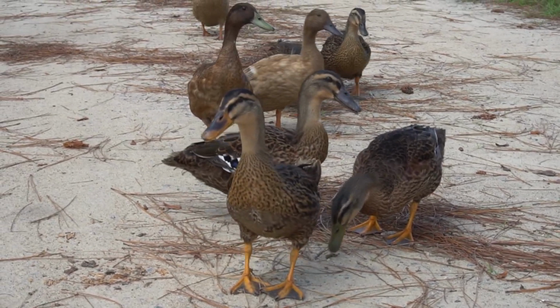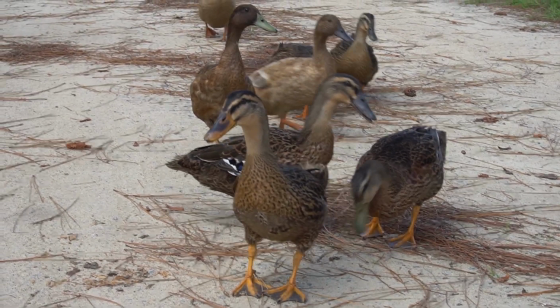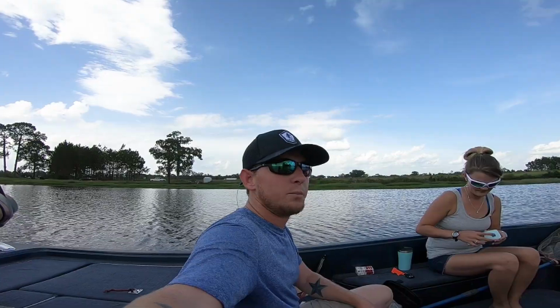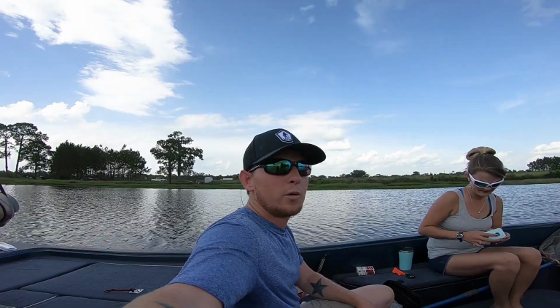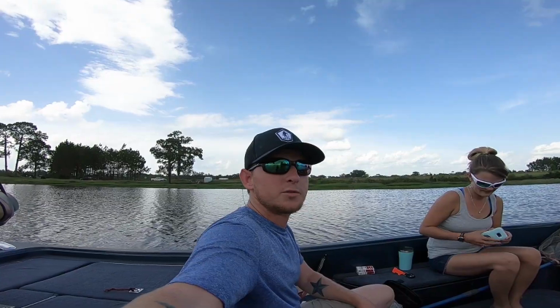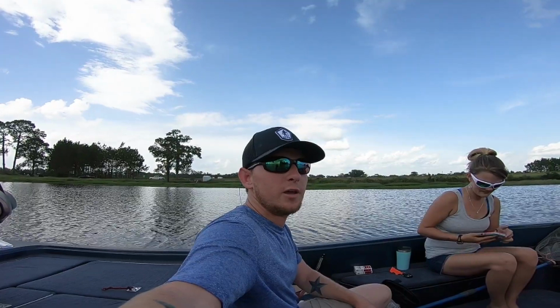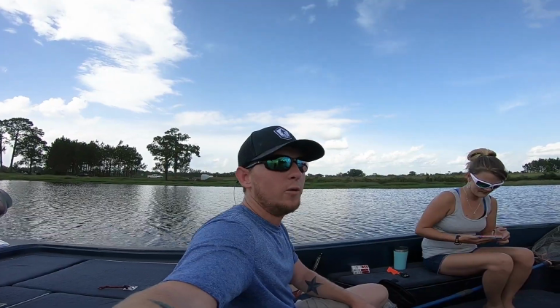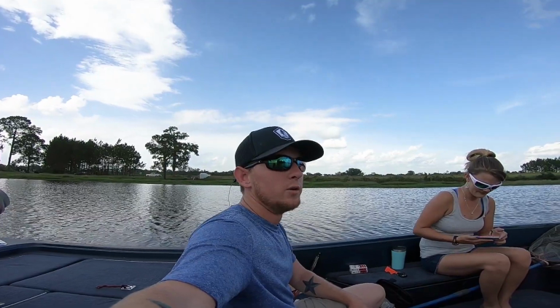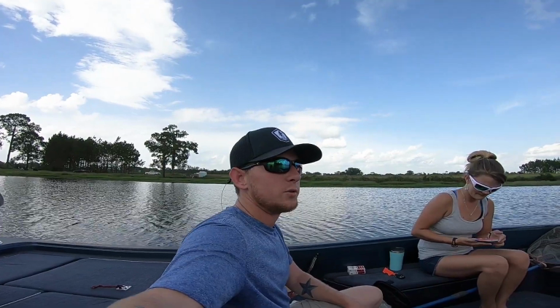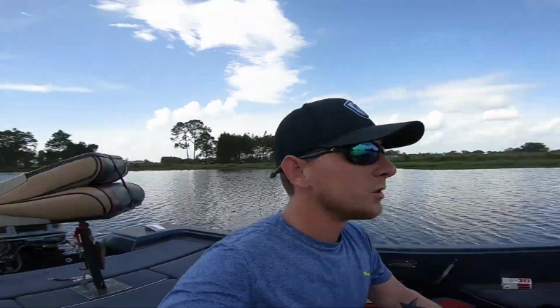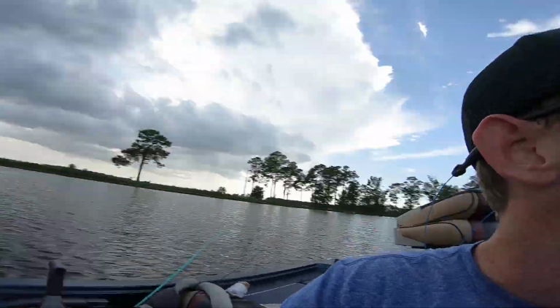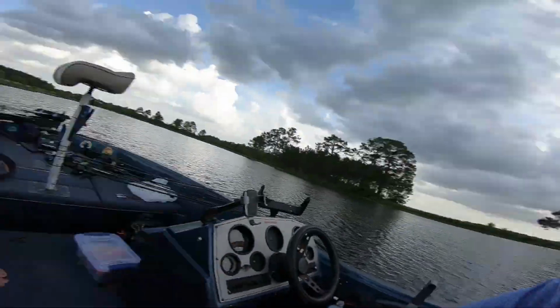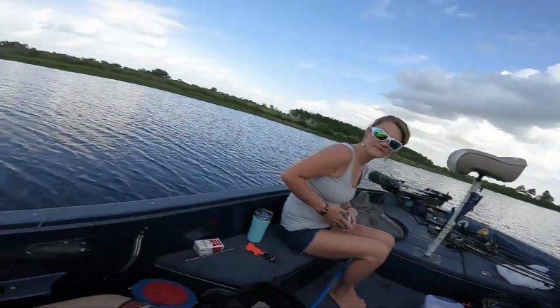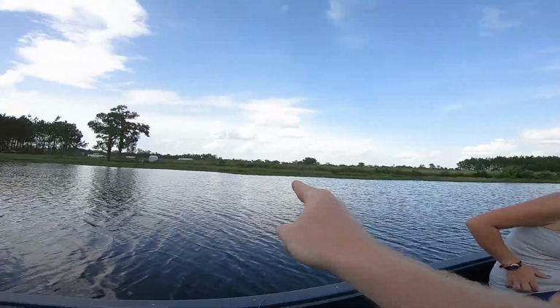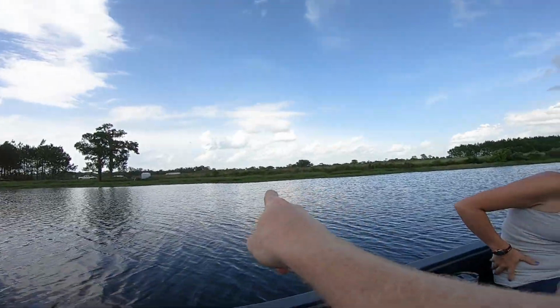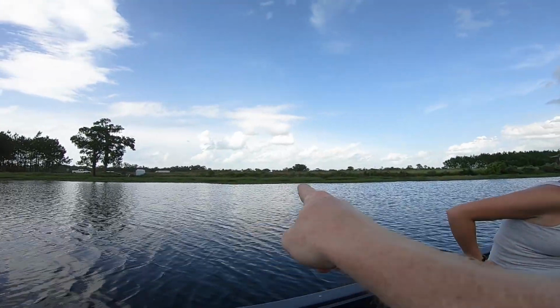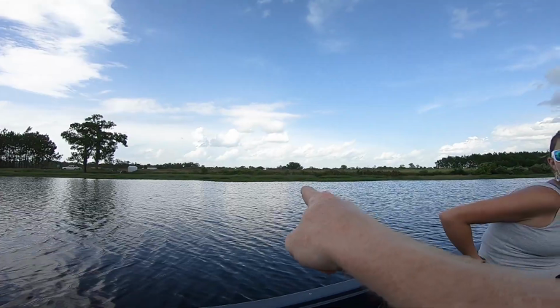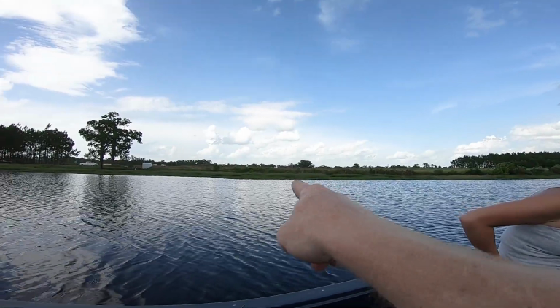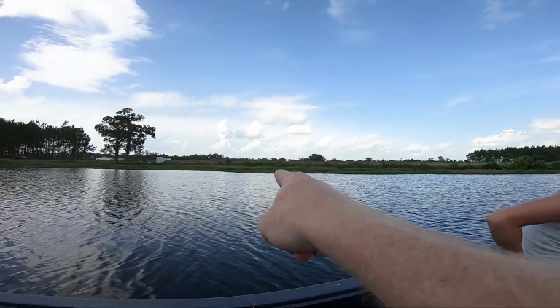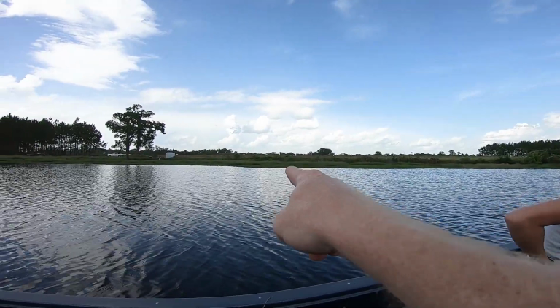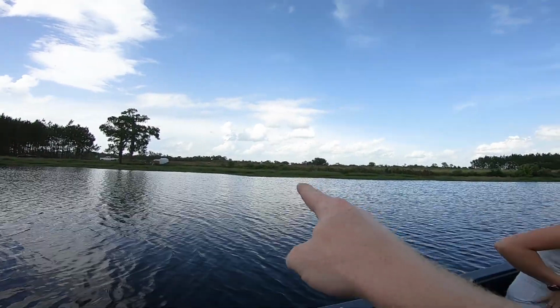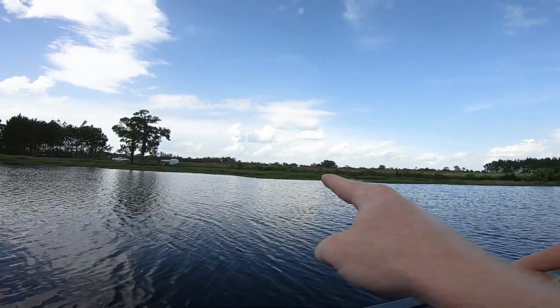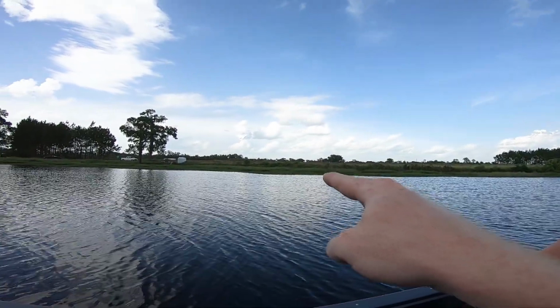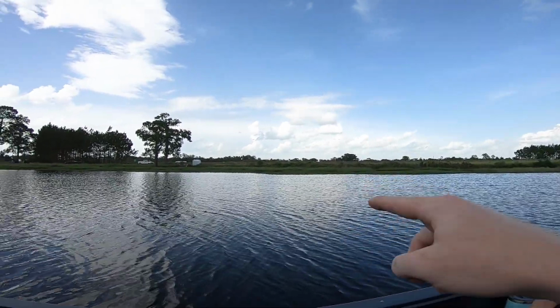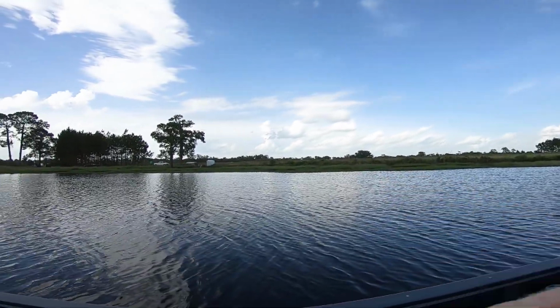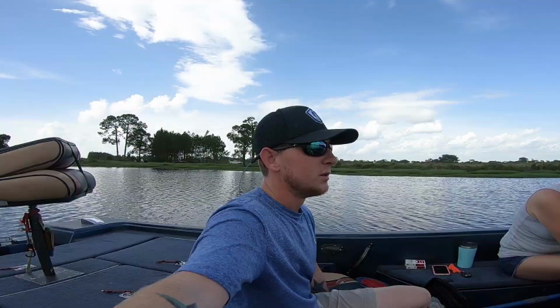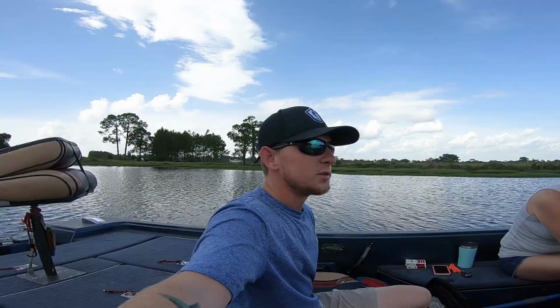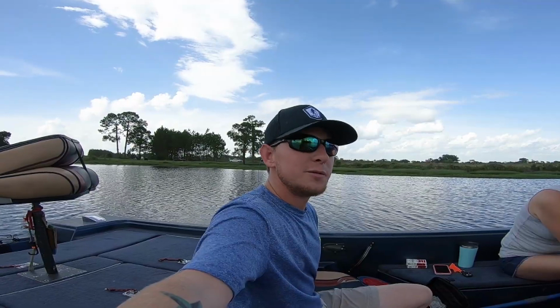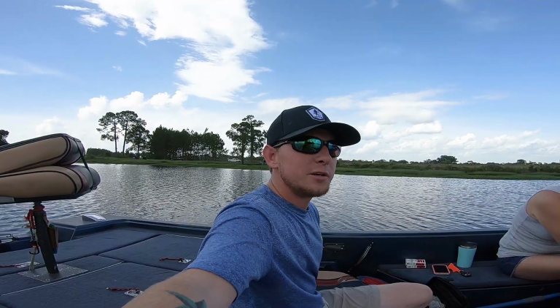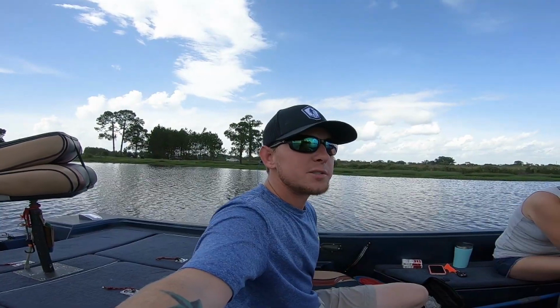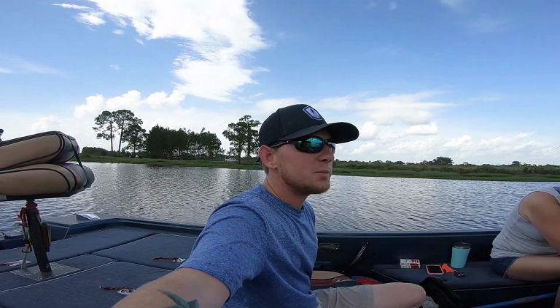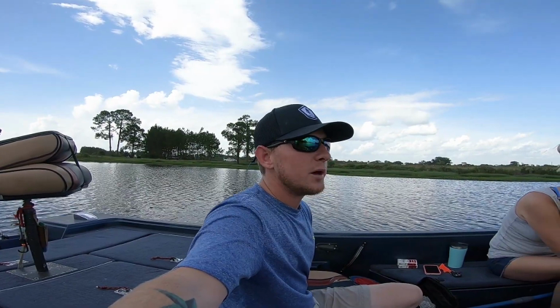The boat ramp was rough — there's a bunch of tysons, you see all that stuff just floating, matted stuff. It's gonna be very interesting getting the boat out.